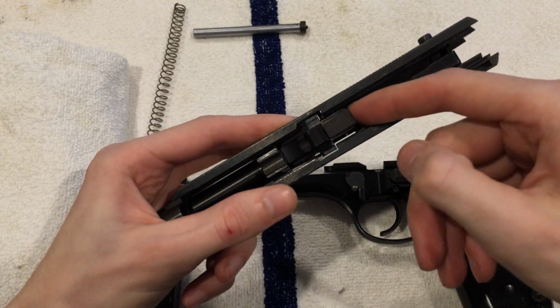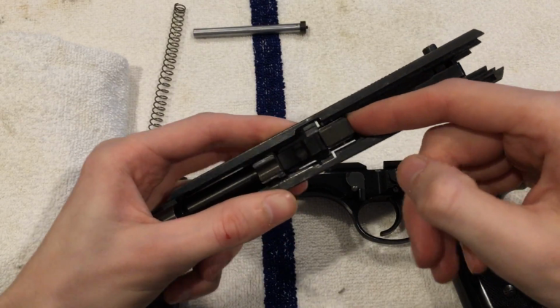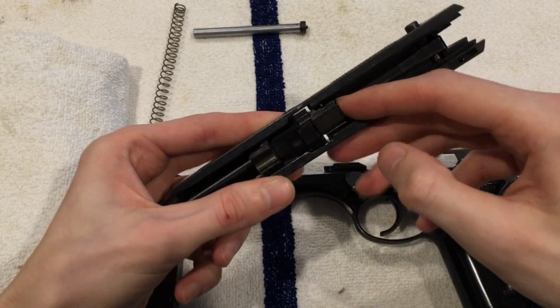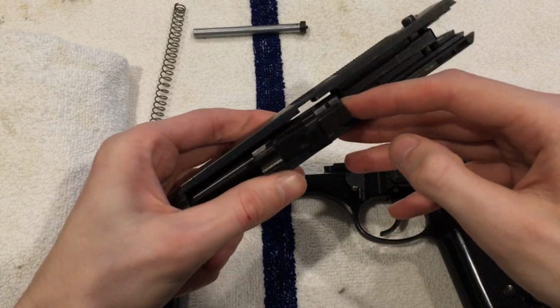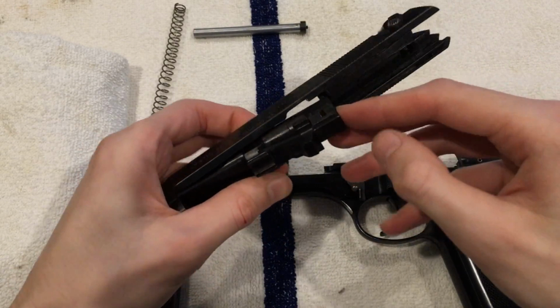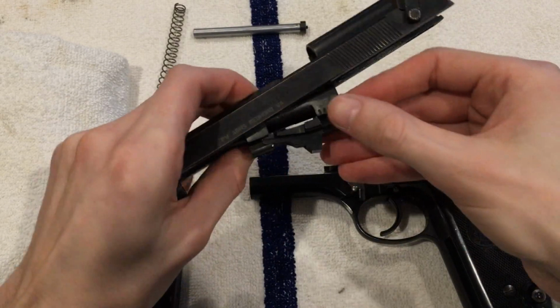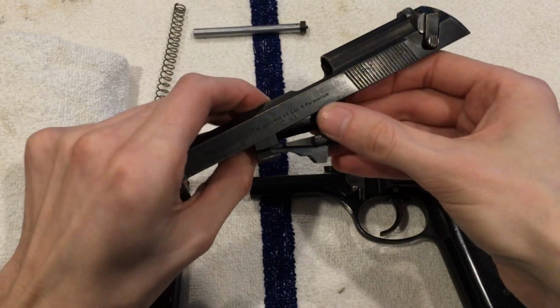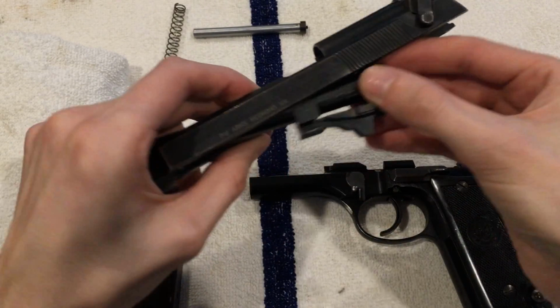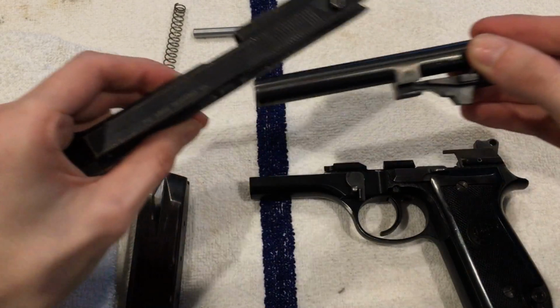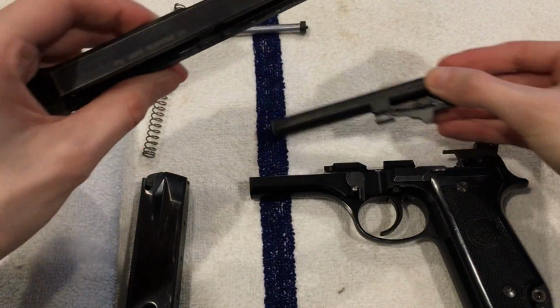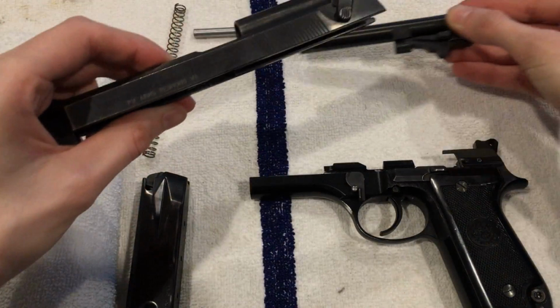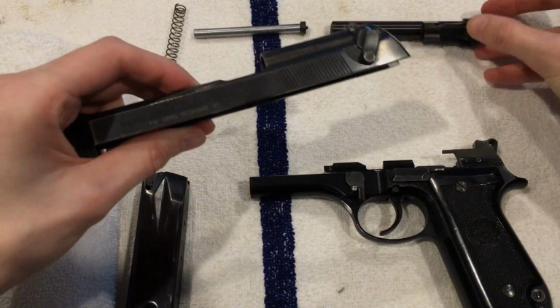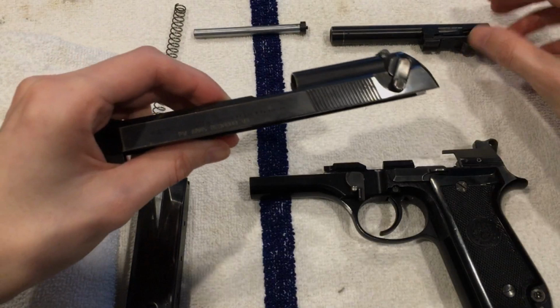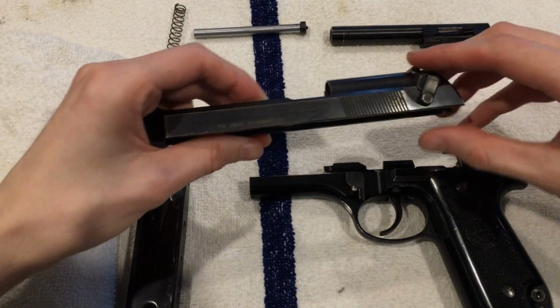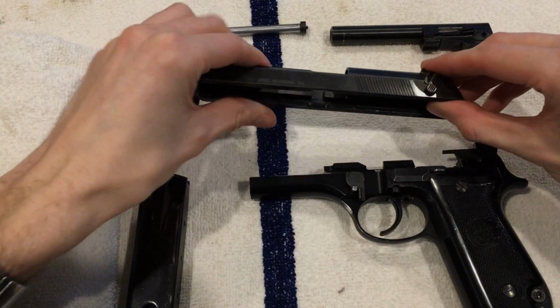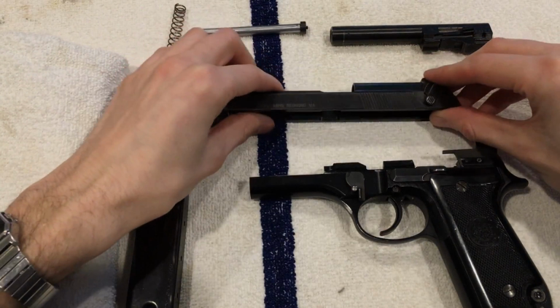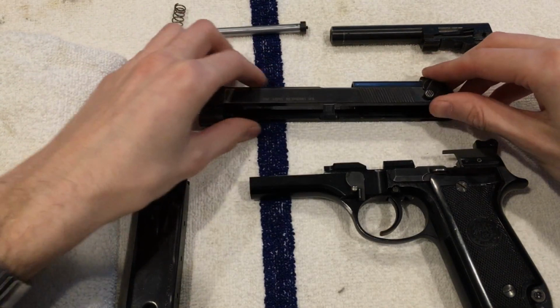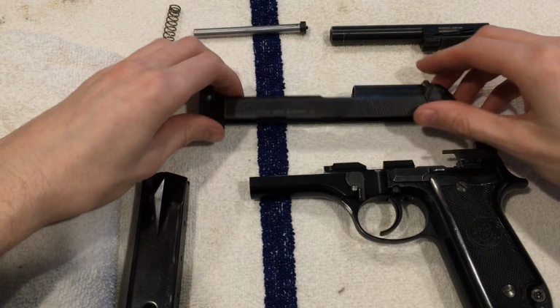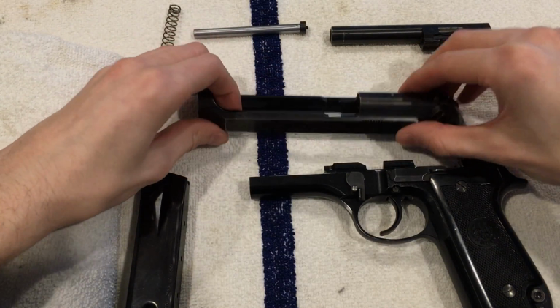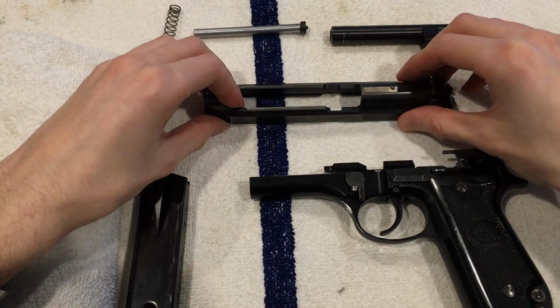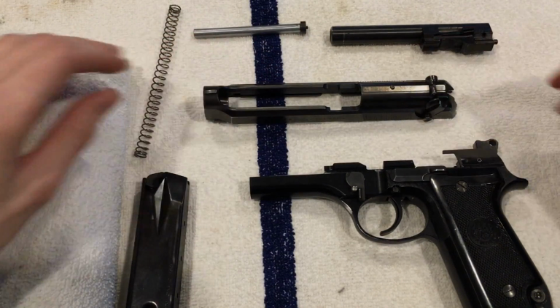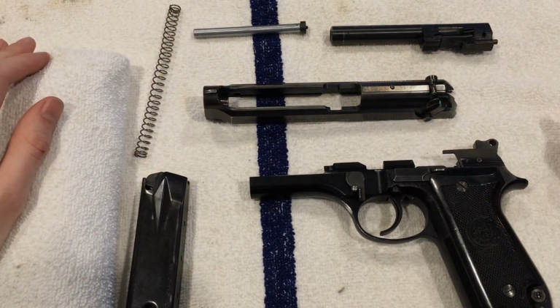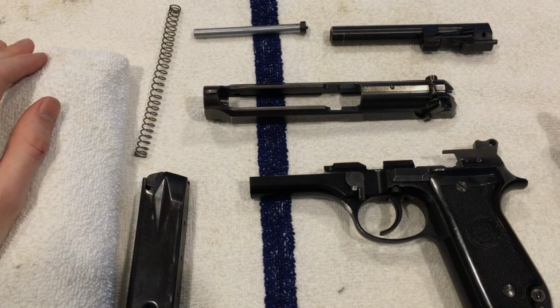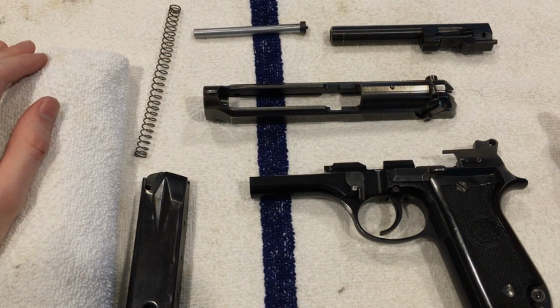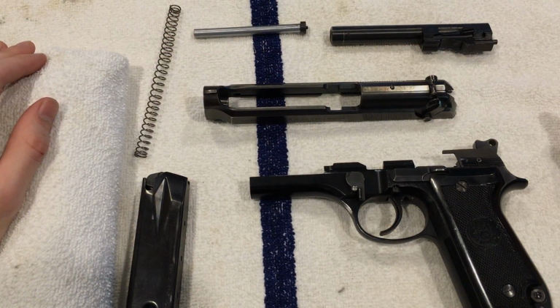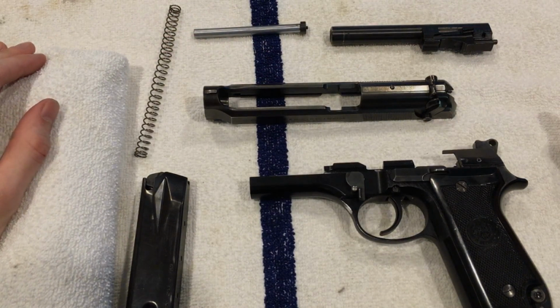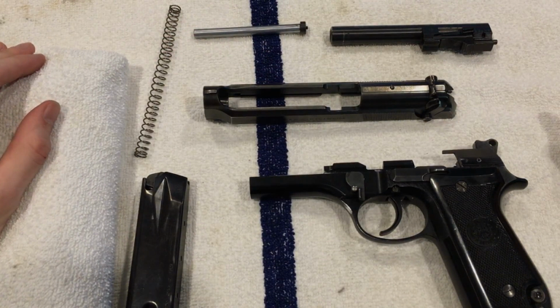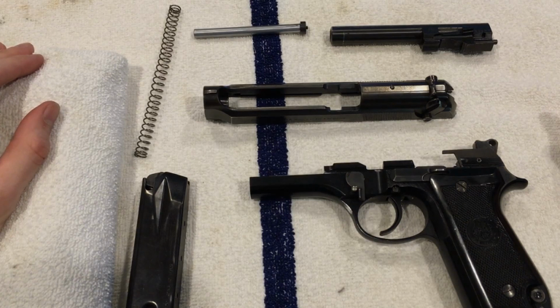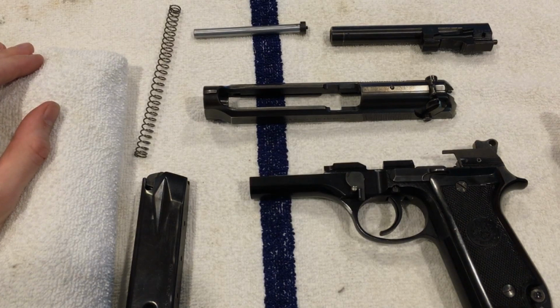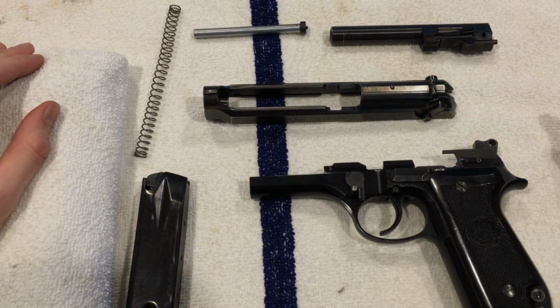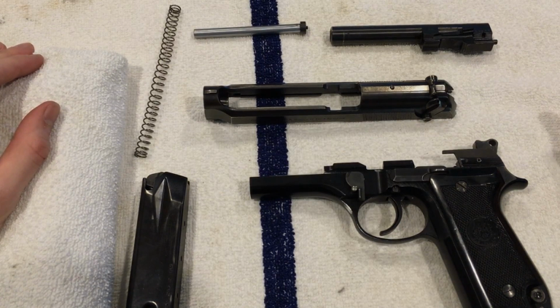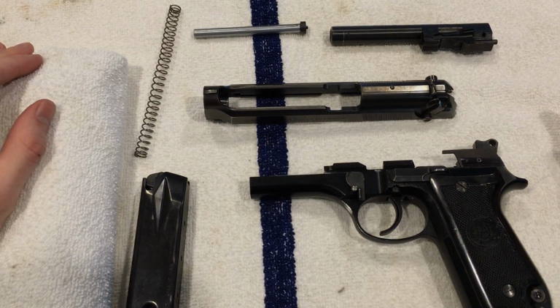Push this button here to unlock it. You now have a basic field strip. If you were to clean the gun, that's really all you have to tear apart for basic cleaning.